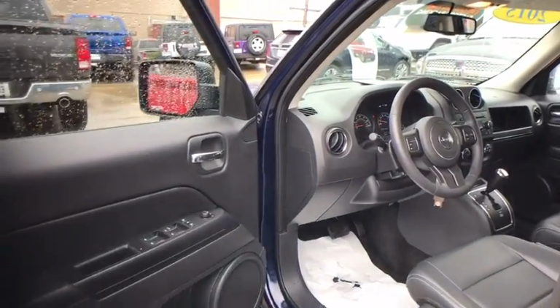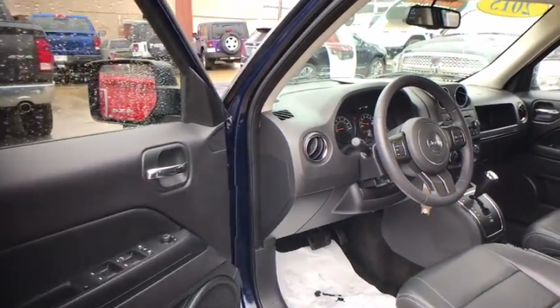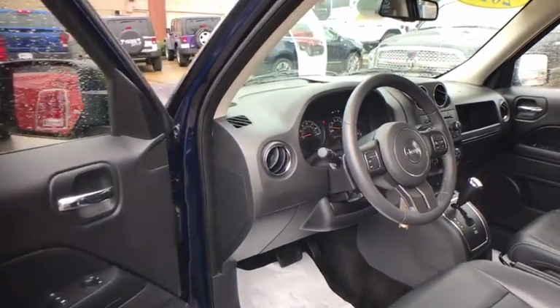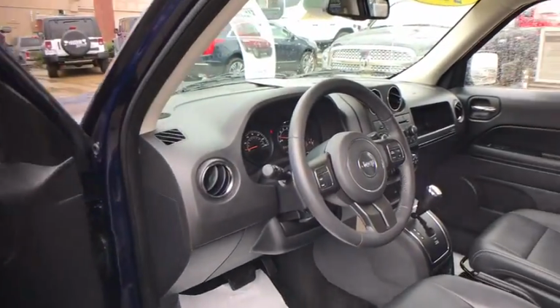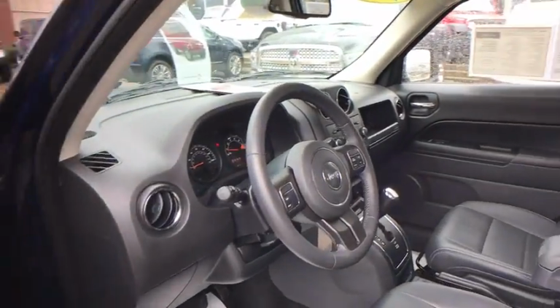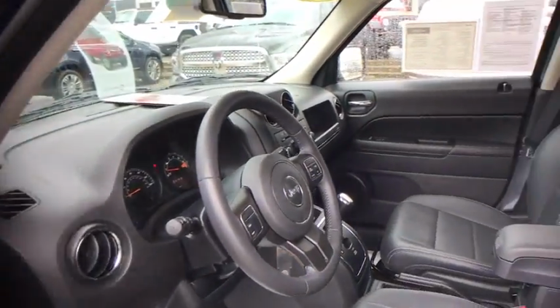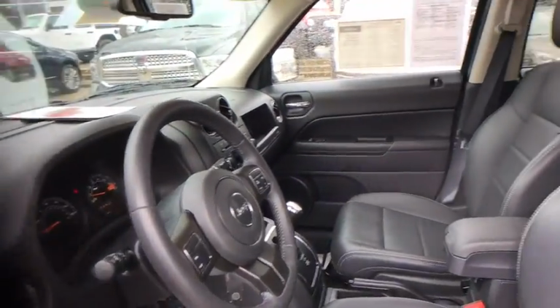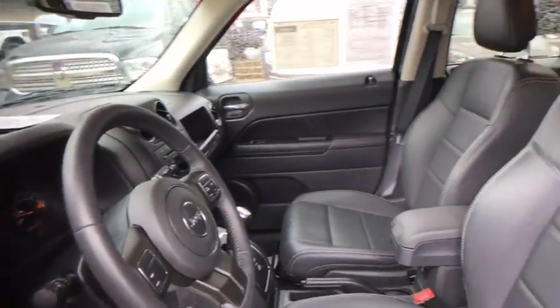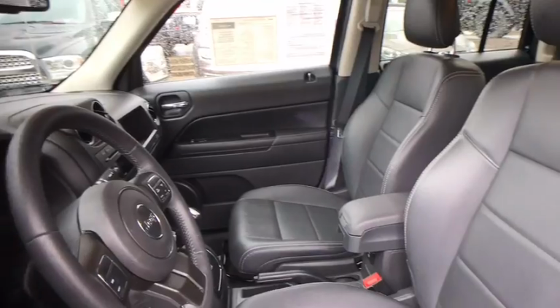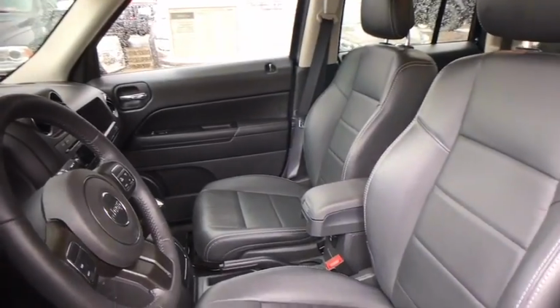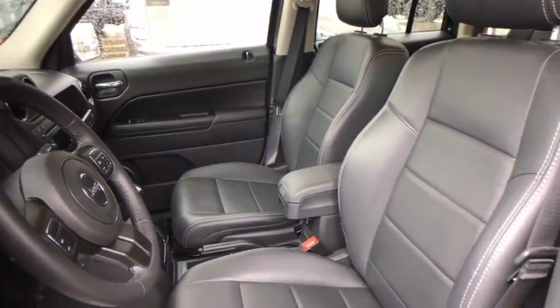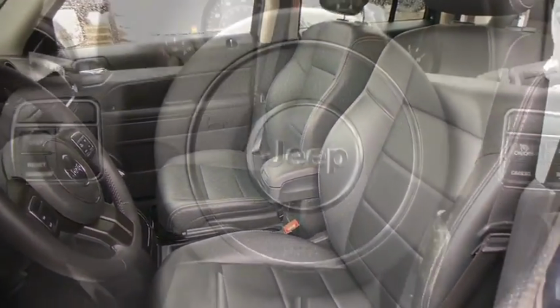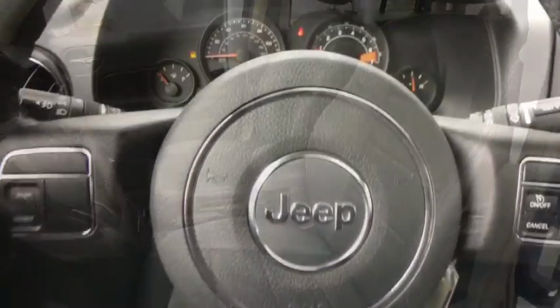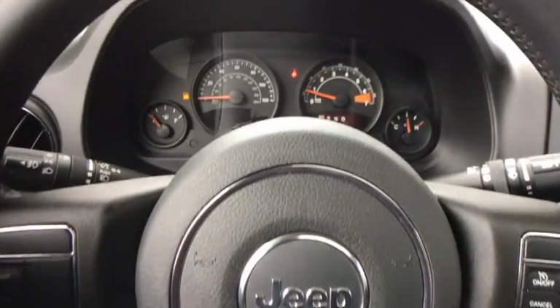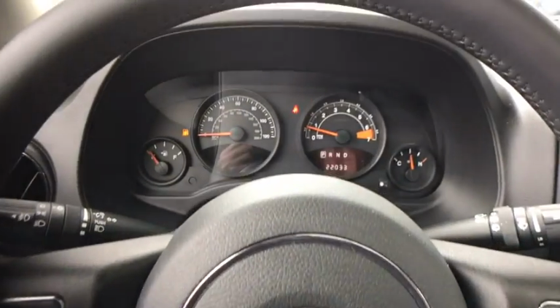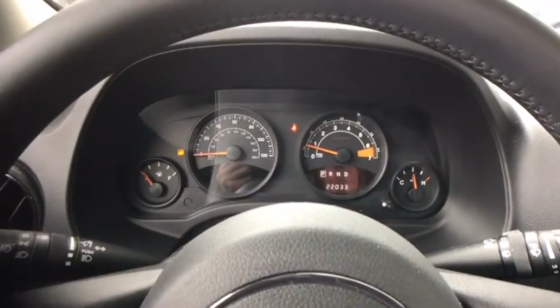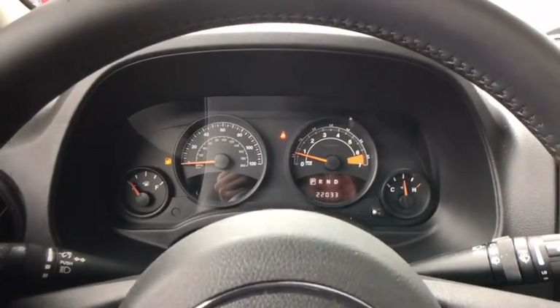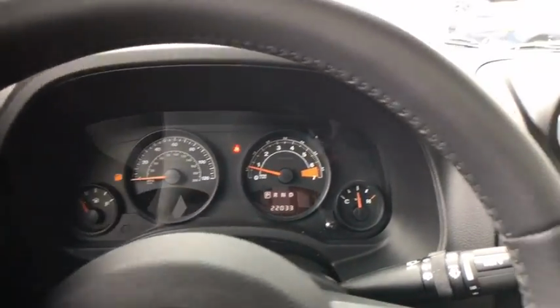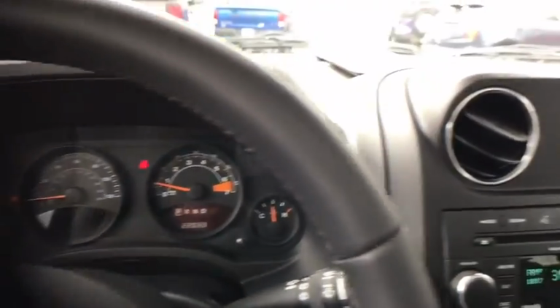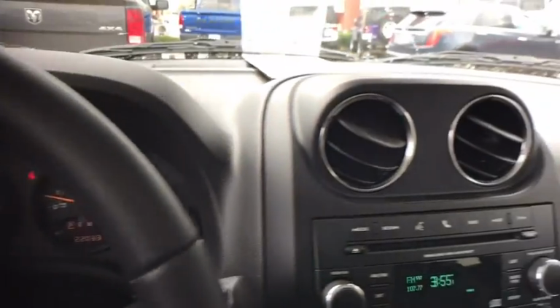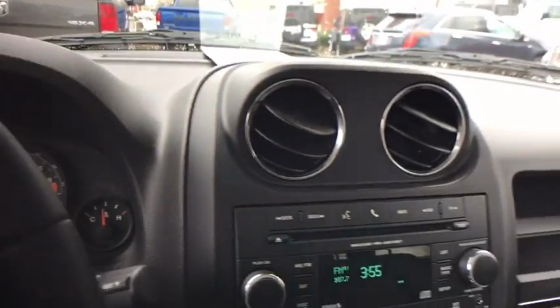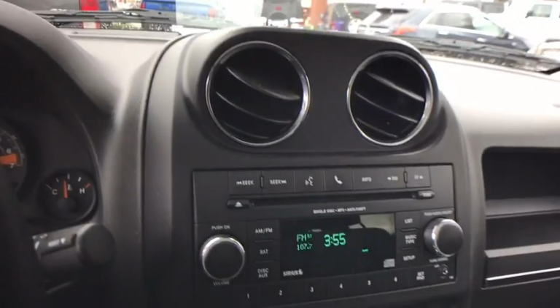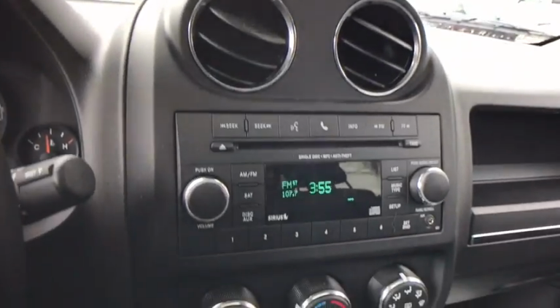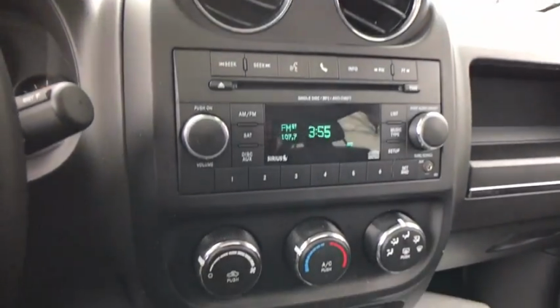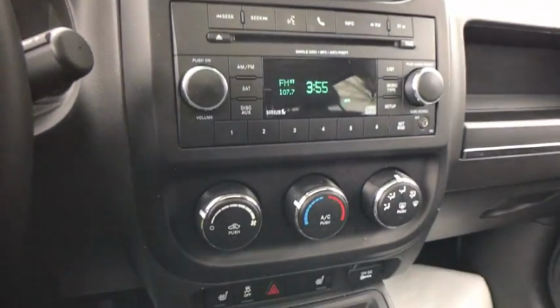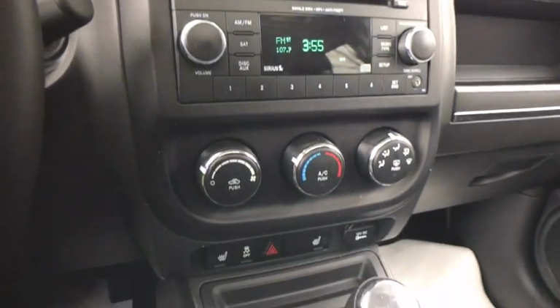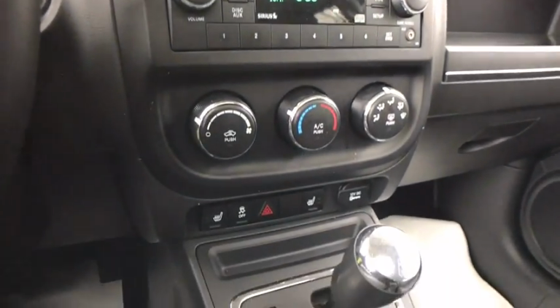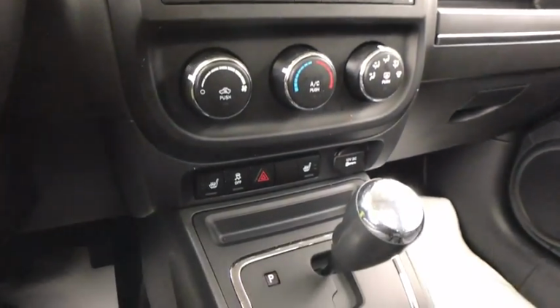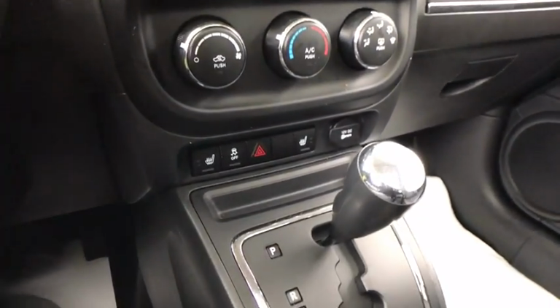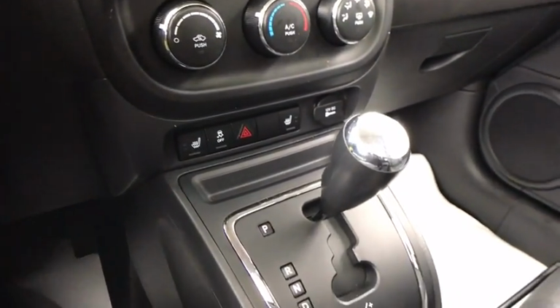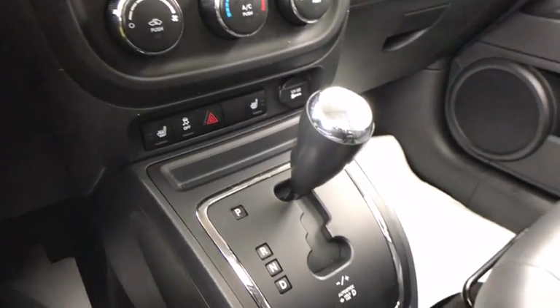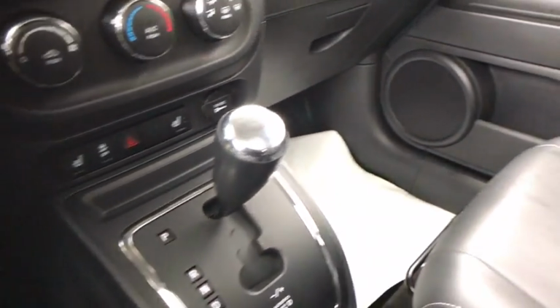Traction control, heated seats, remote engine start, dual airbags, power steering, one owner, center armrest, rear window defroster, CD player, power windows, fog lights, electronic stability control.